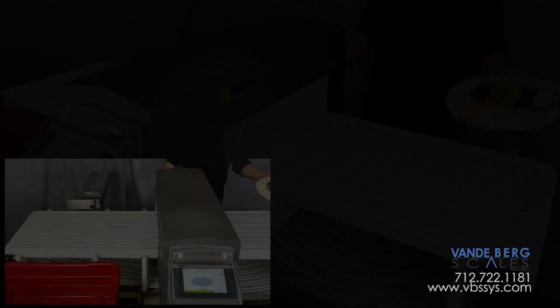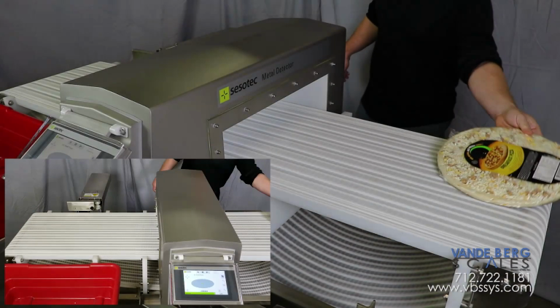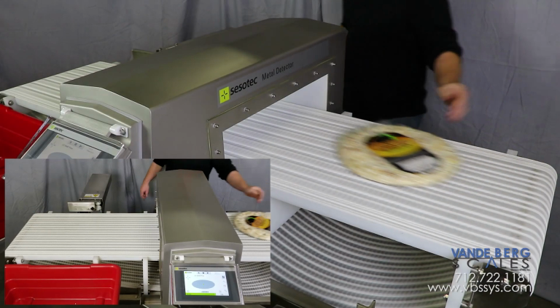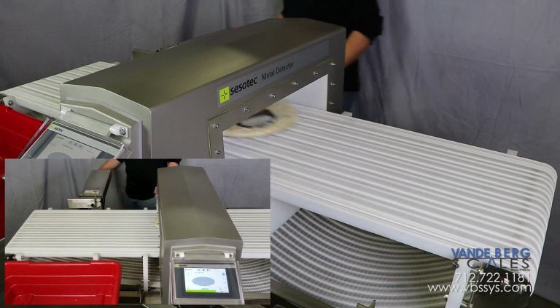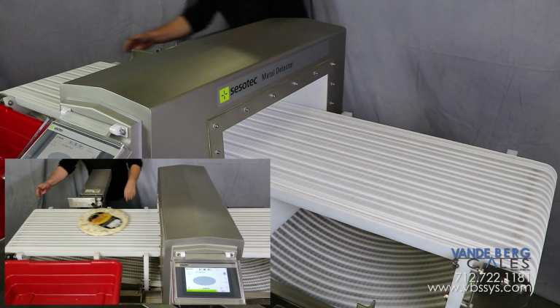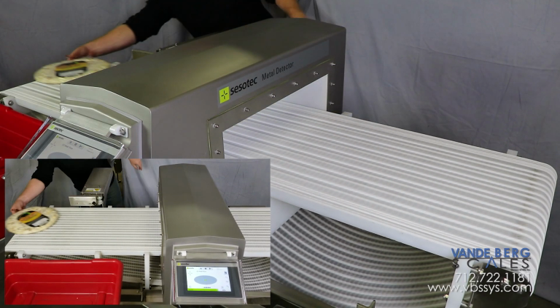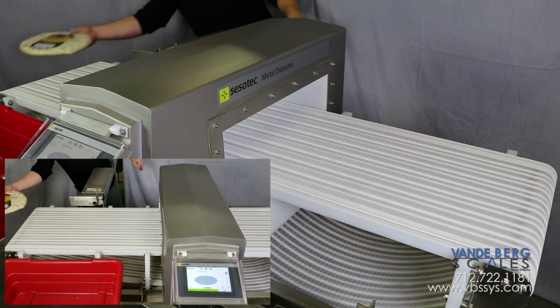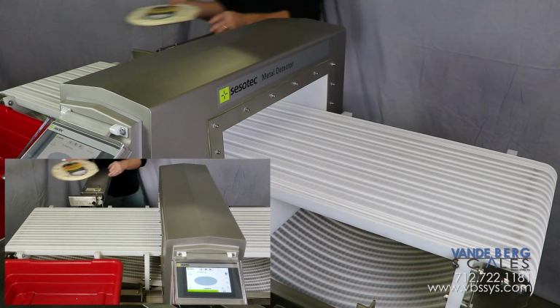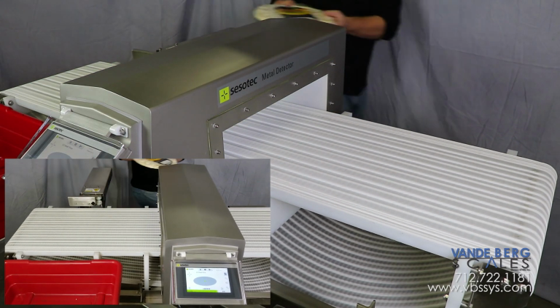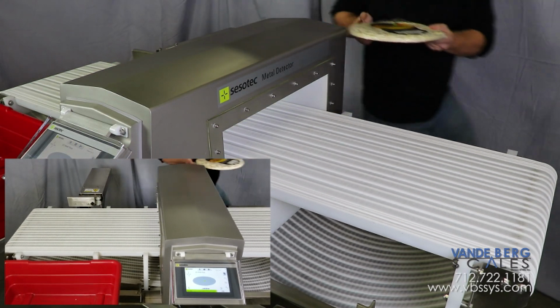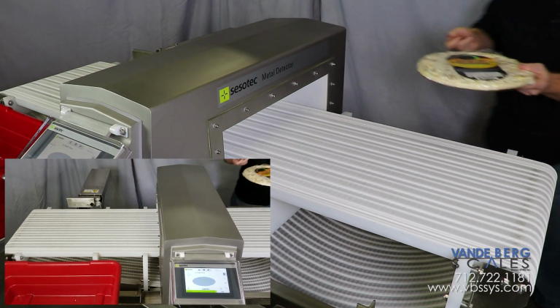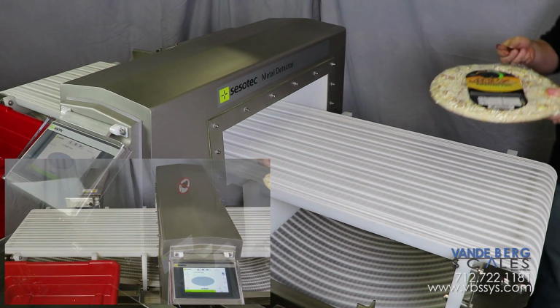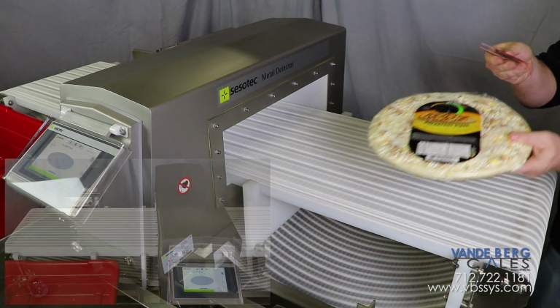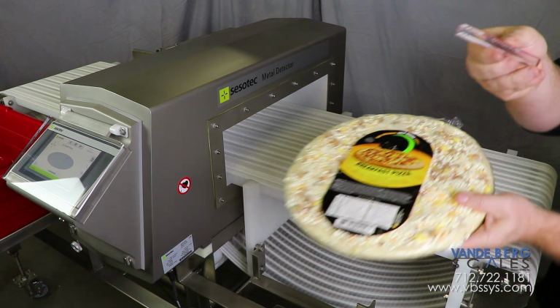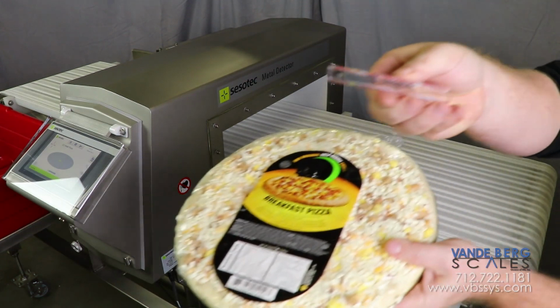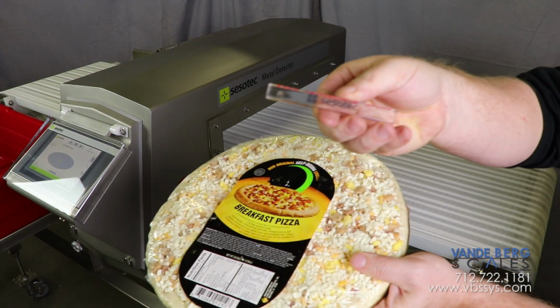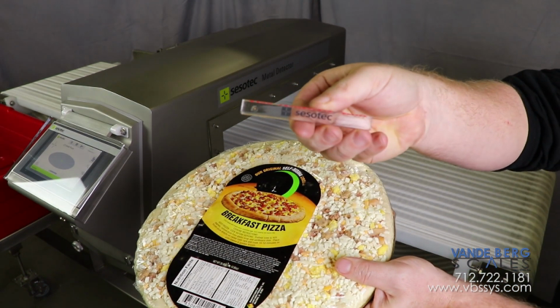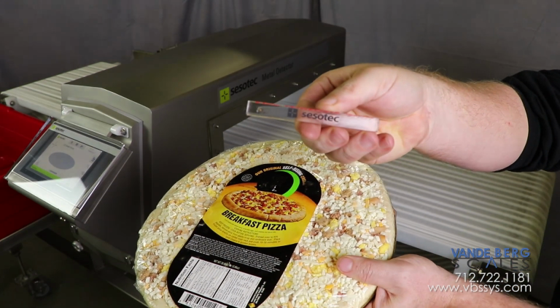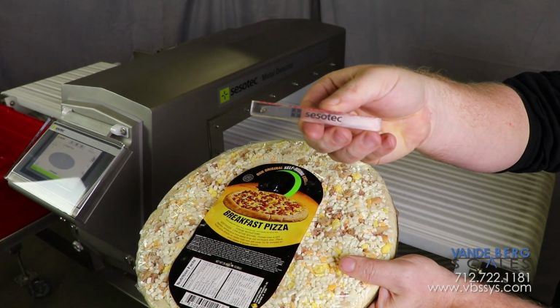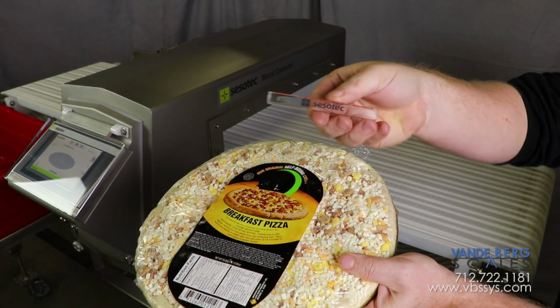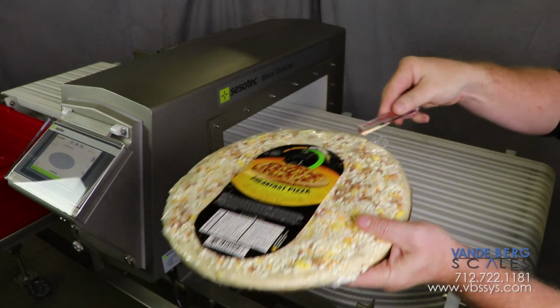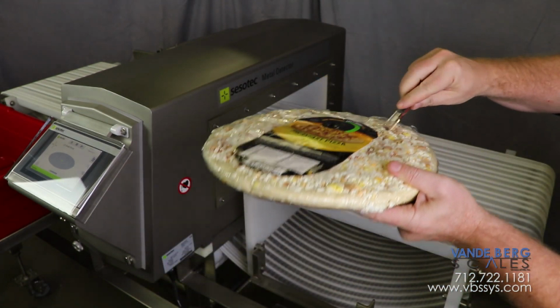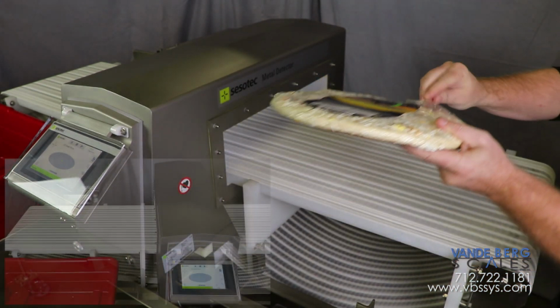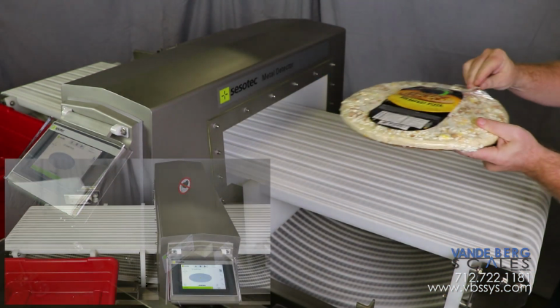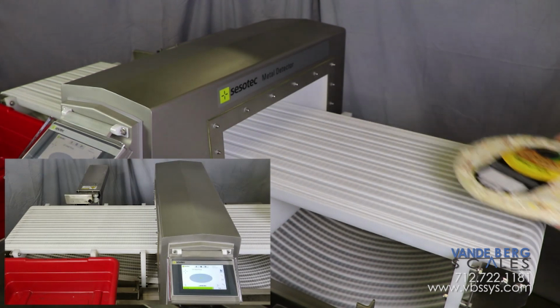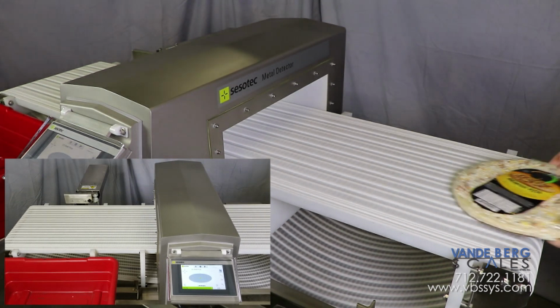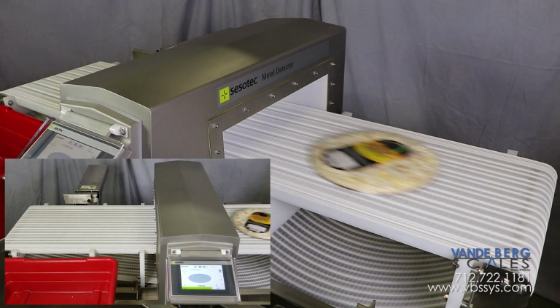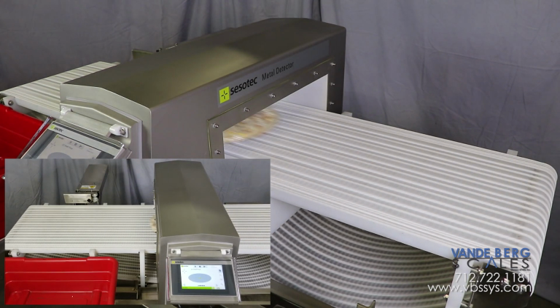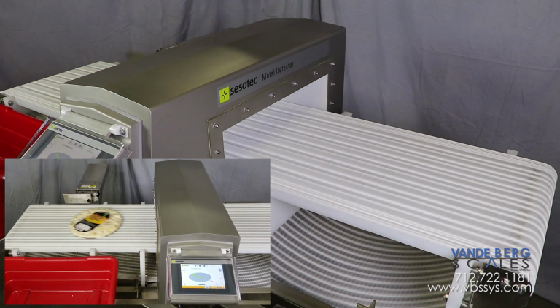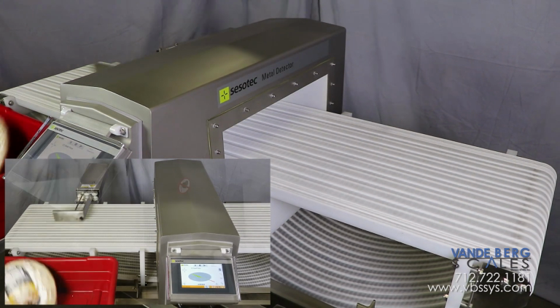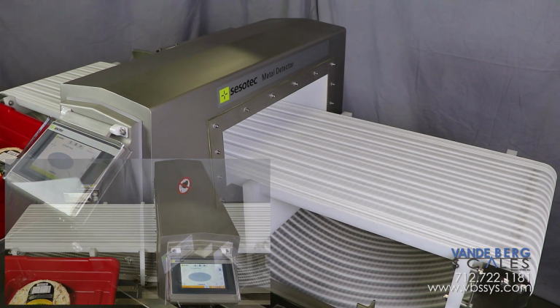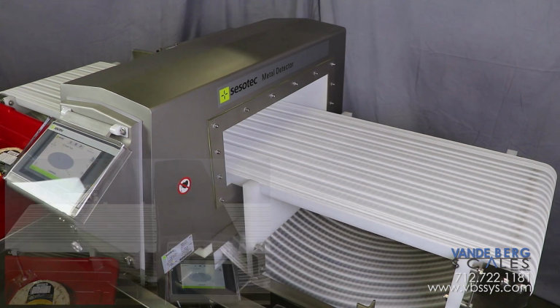Here is a demonstration showing the sensitivity of the metal detector. A contamination-free pizza passes through. Next, a small metal fragment is placed on top of the same pizza. The metal is immediately identified on the screen and the Divert removes the product from the line.